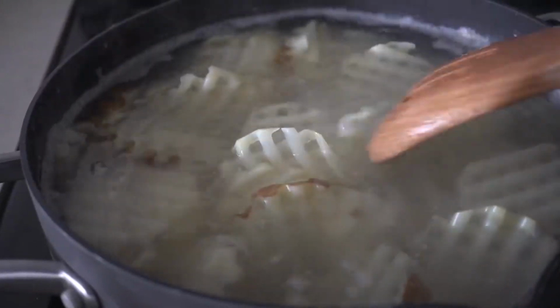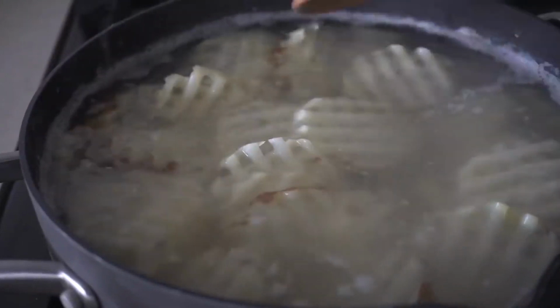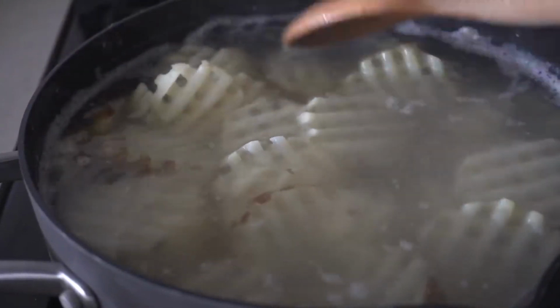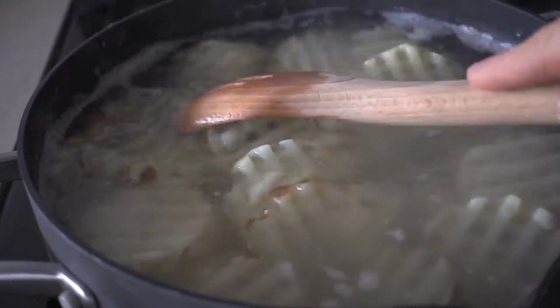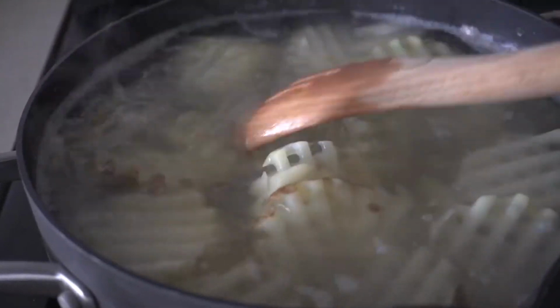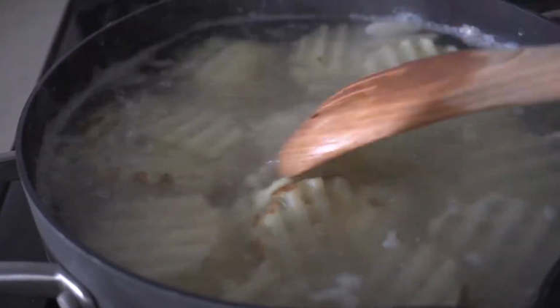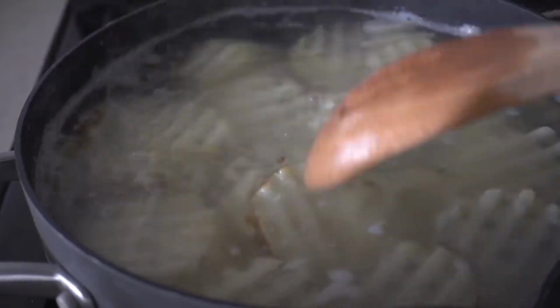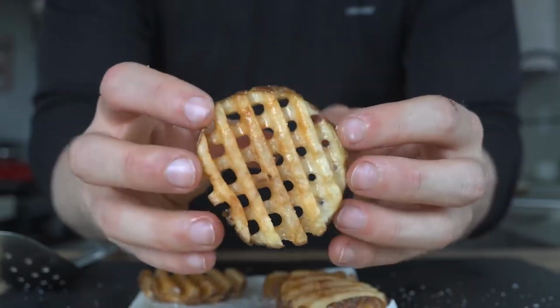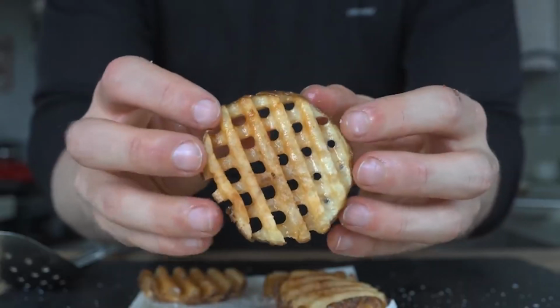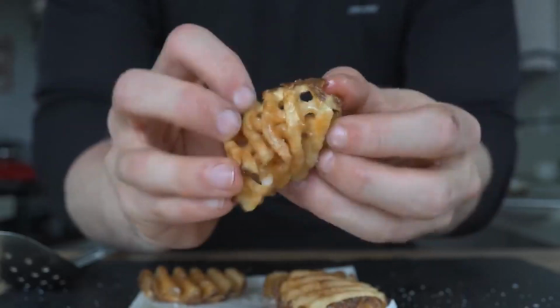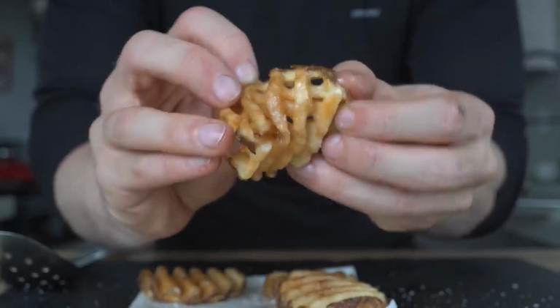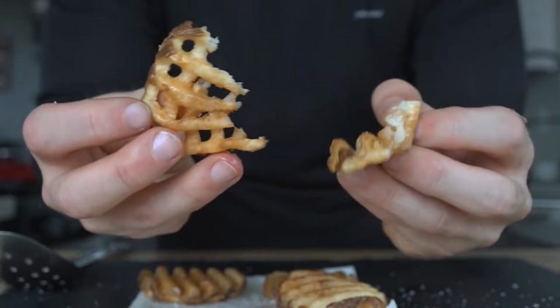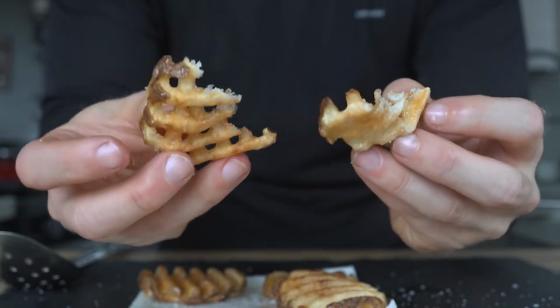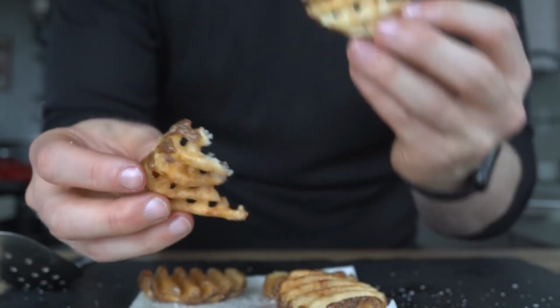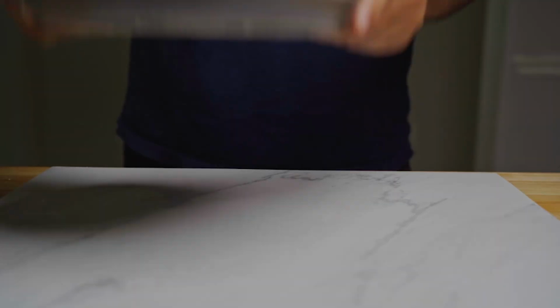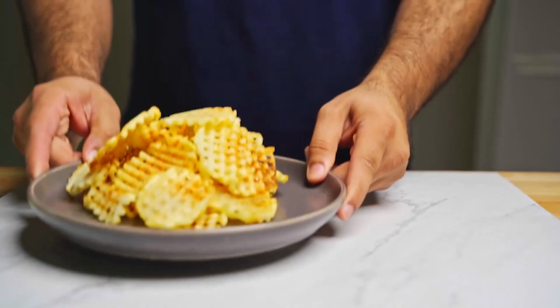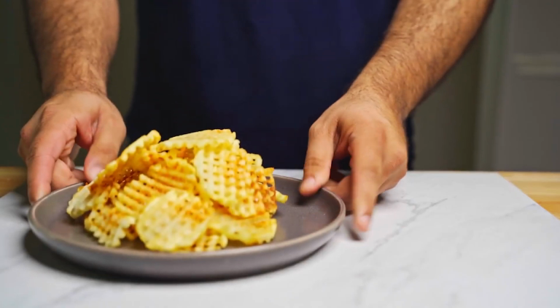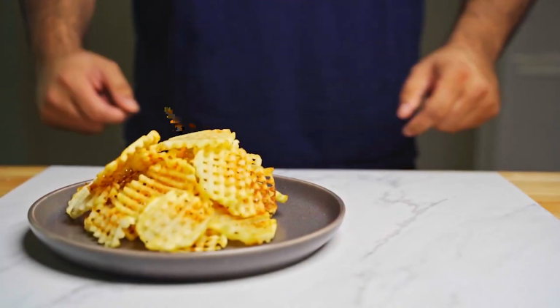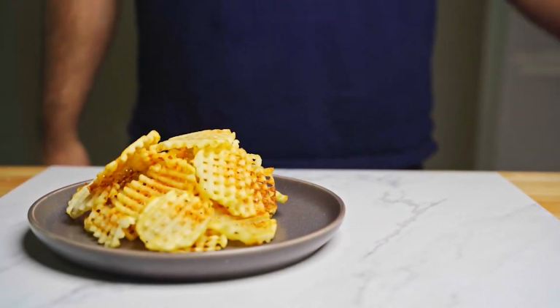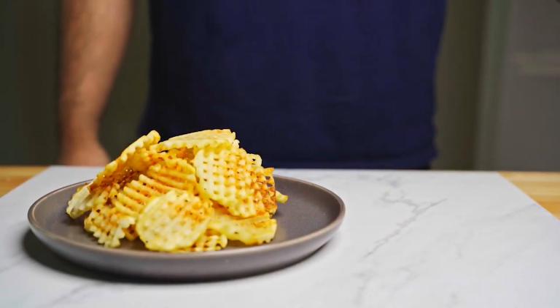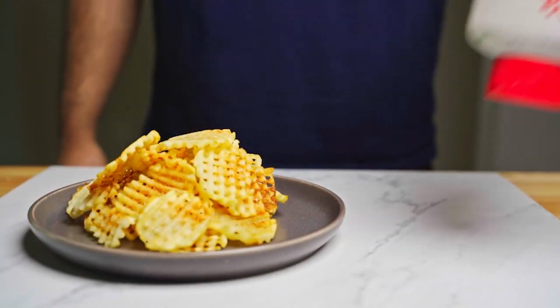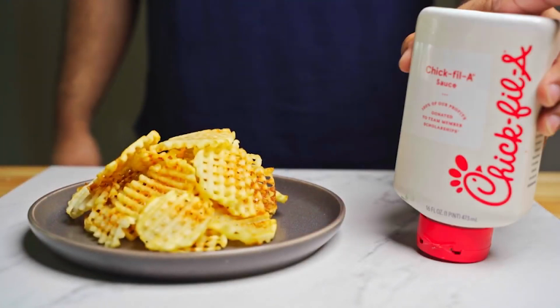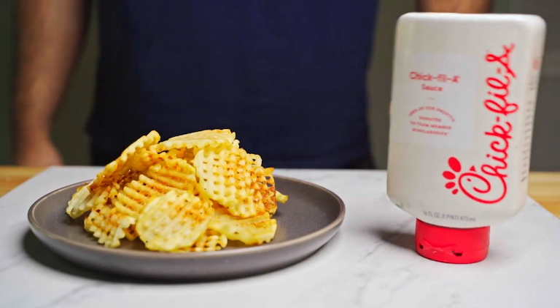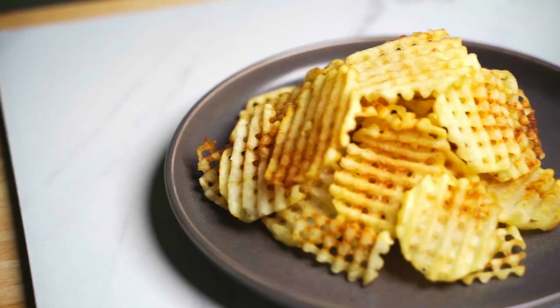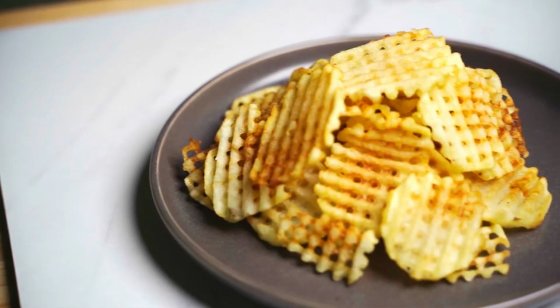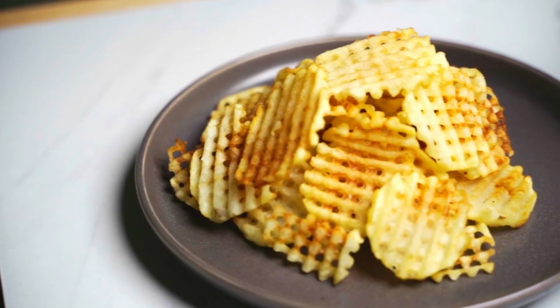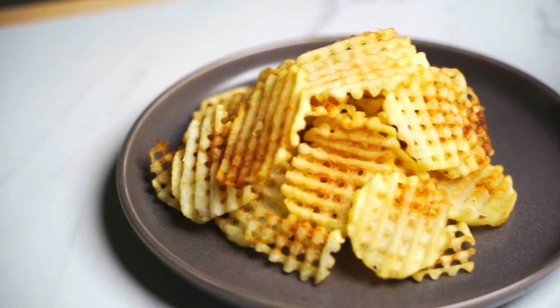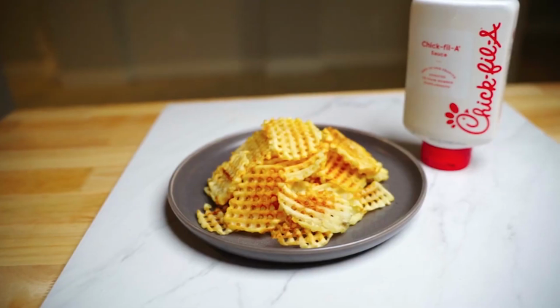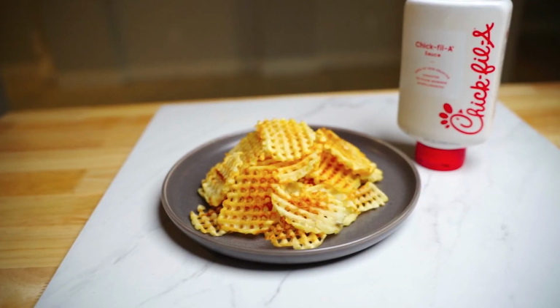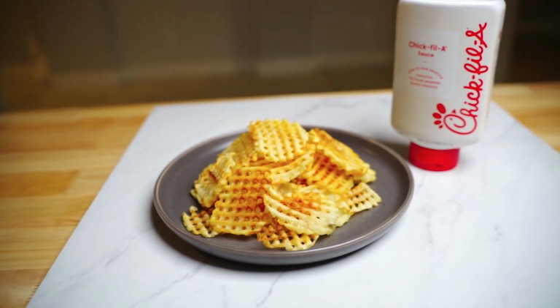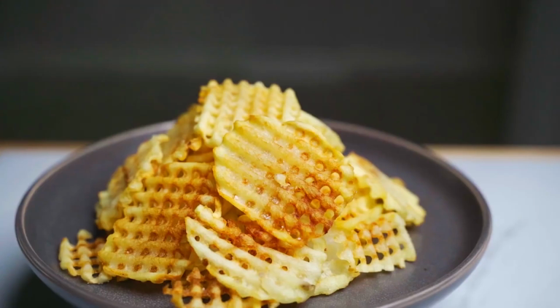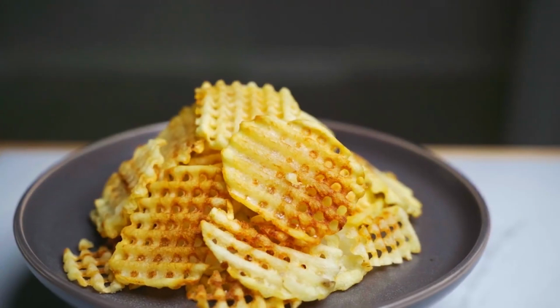In each fryer, you'll find a surprising addition: dimethylpolysiloxane. Don't let the complex name fool you — this ingredient isn't there to enhance flavor. Instead, it serves a crucial safety function.